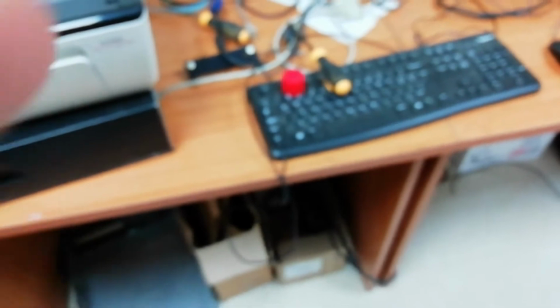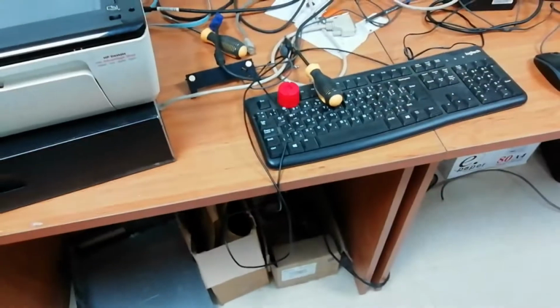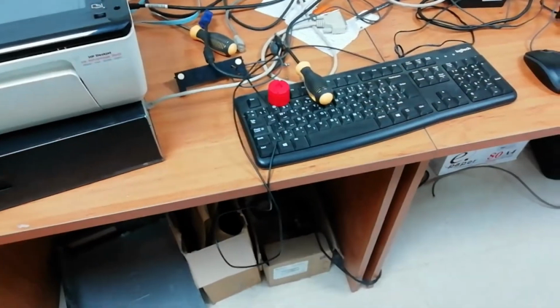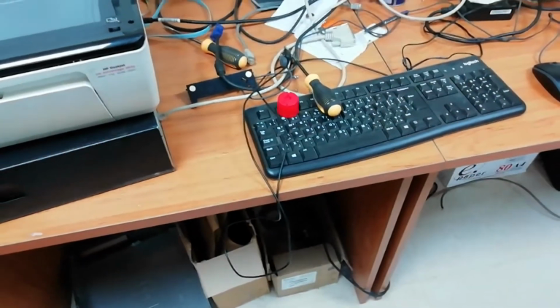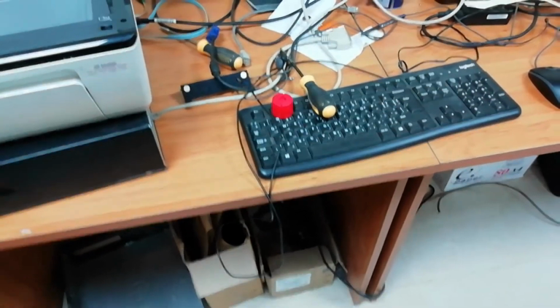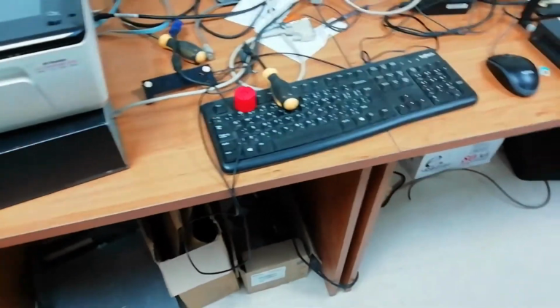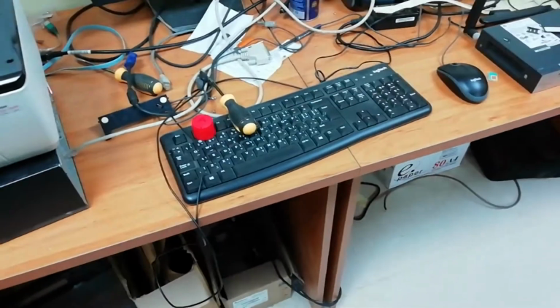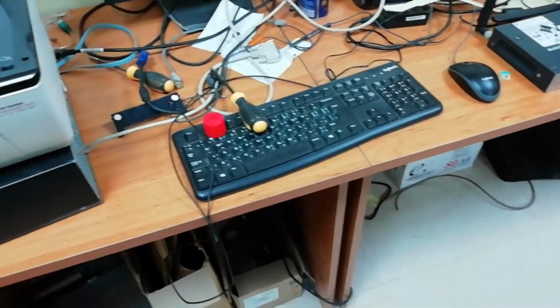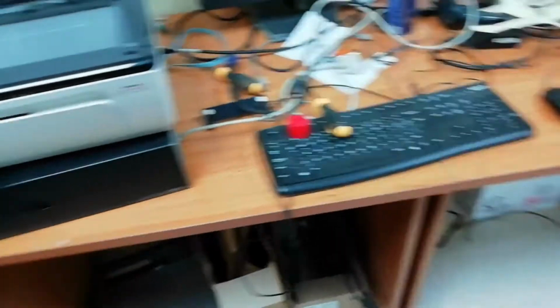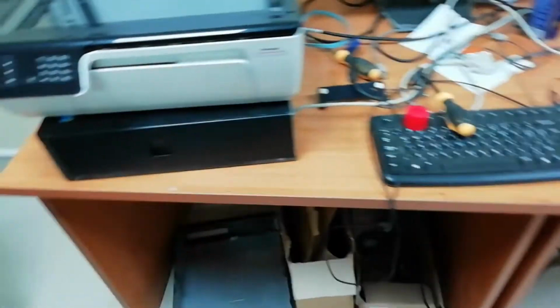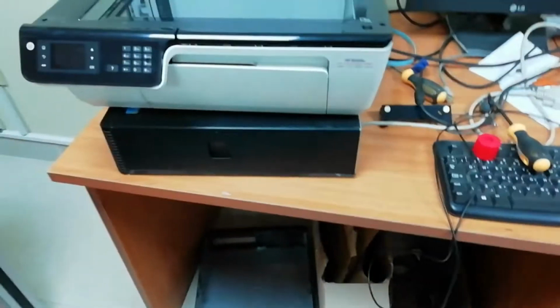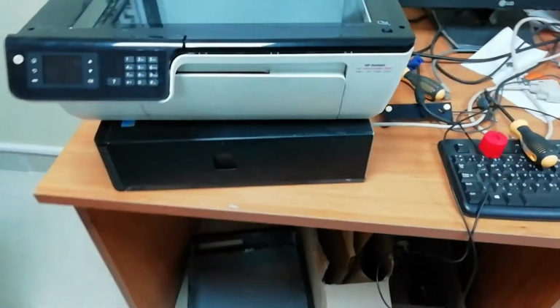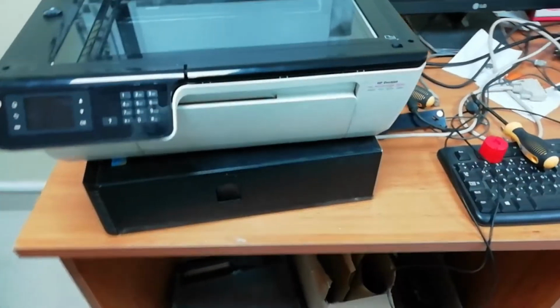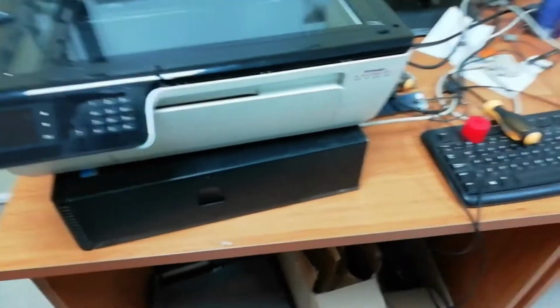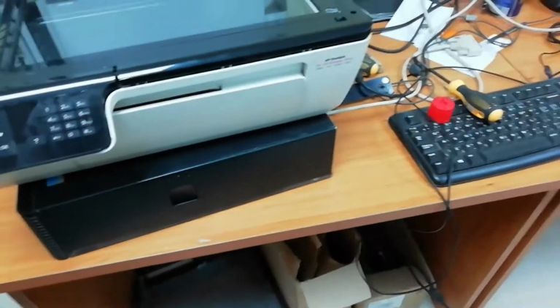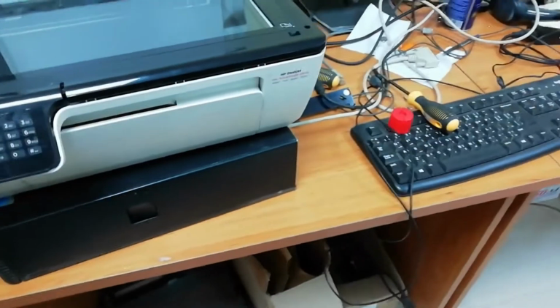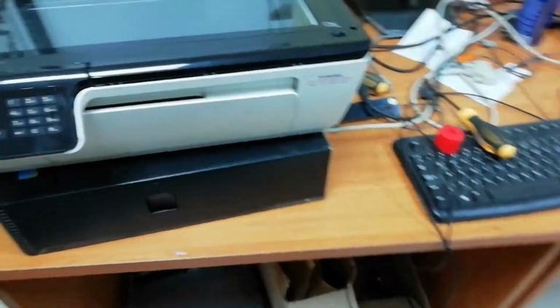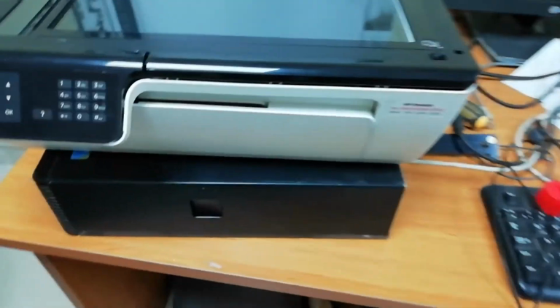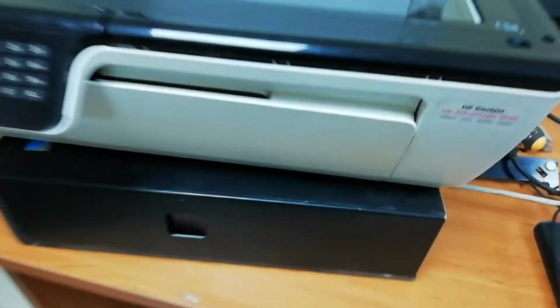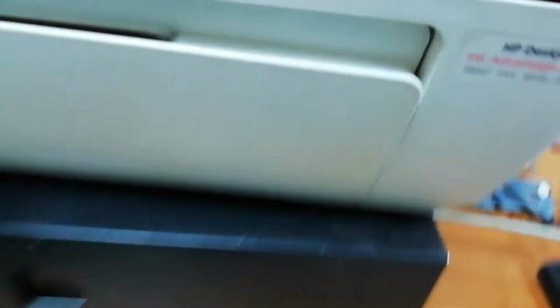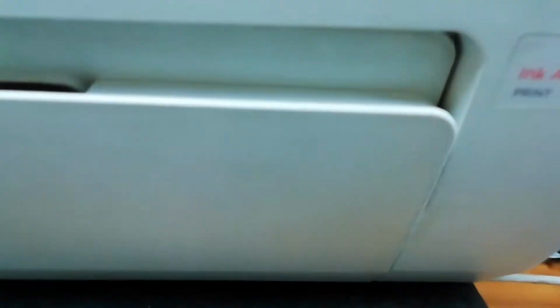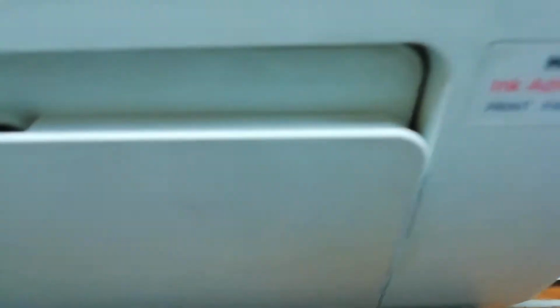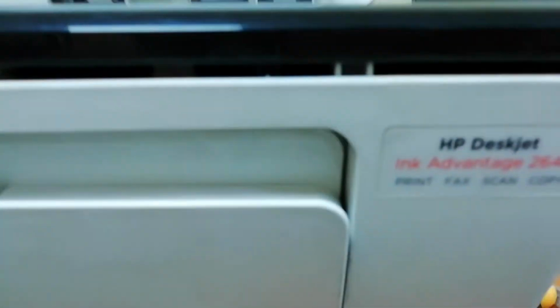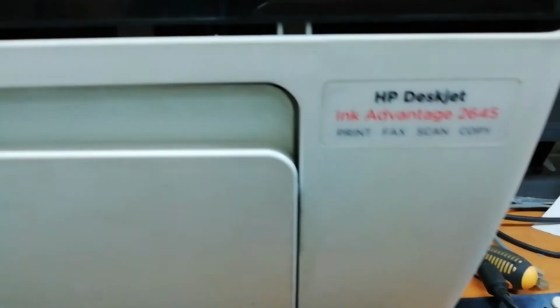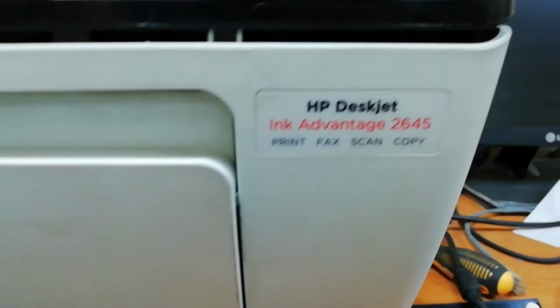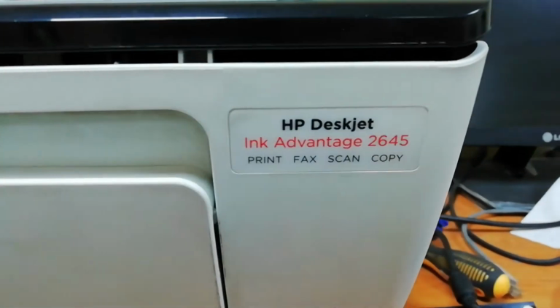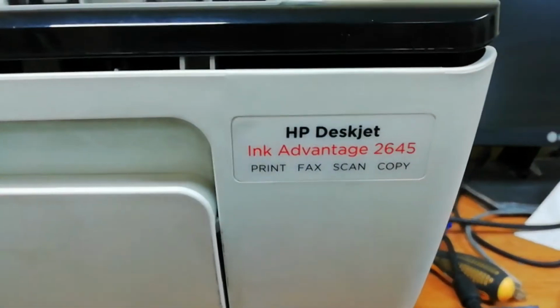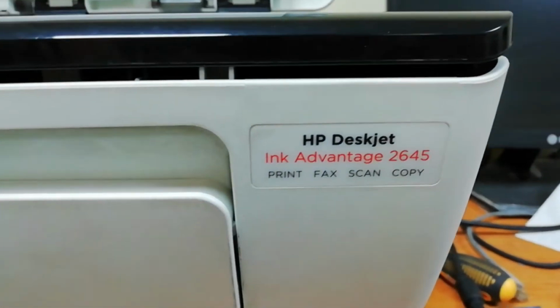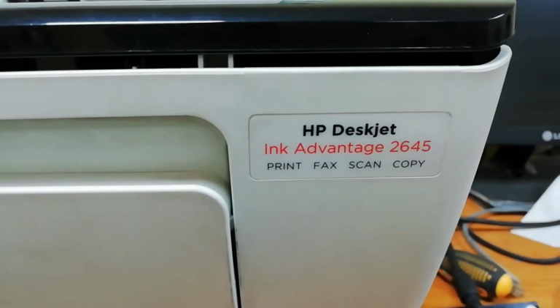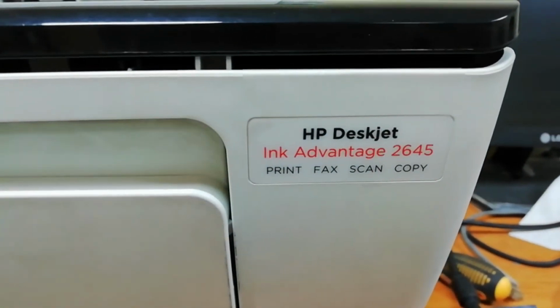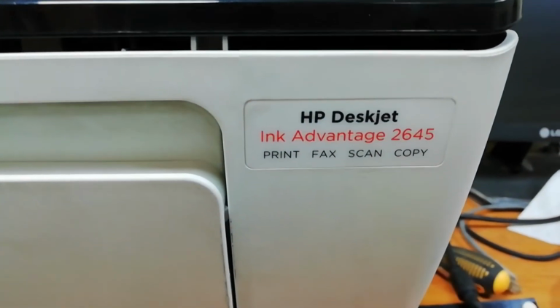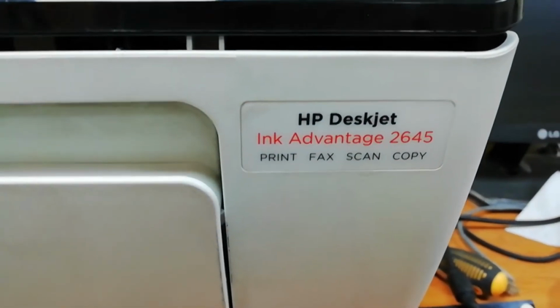Hello everyone. This is my customer's printer, HP Advantage 2645.